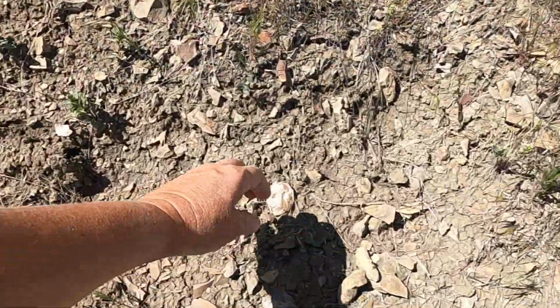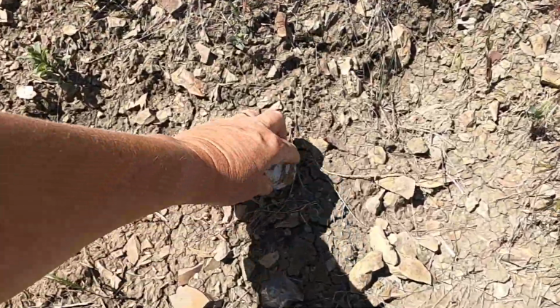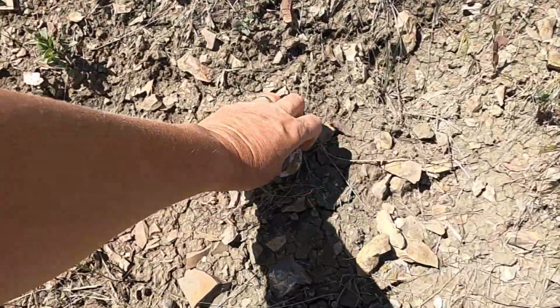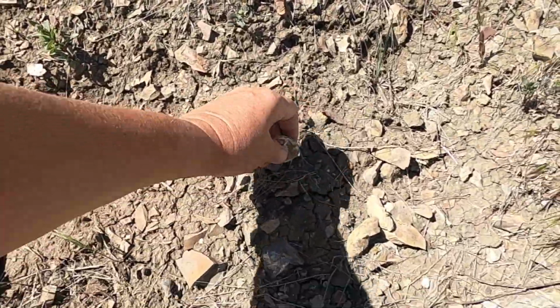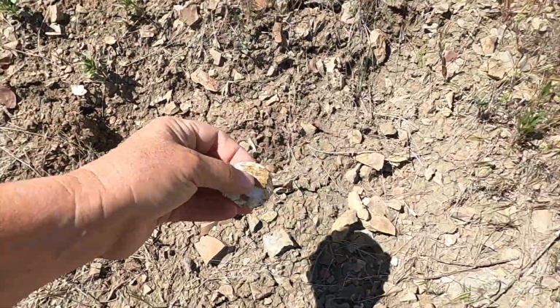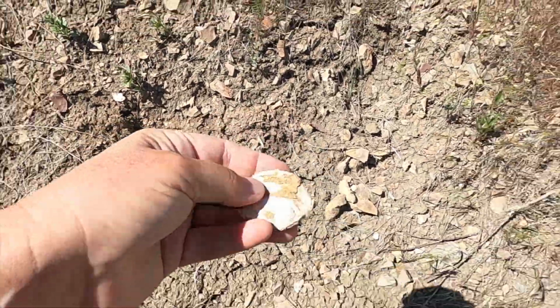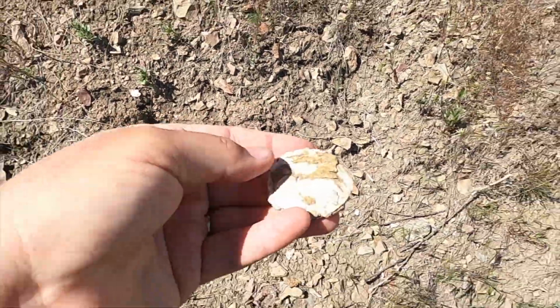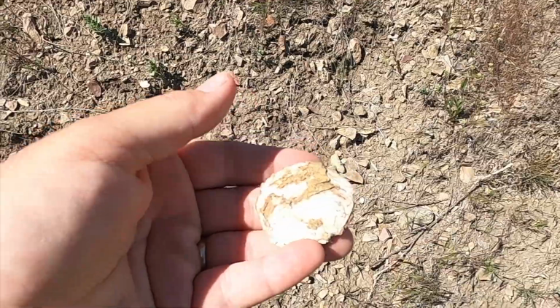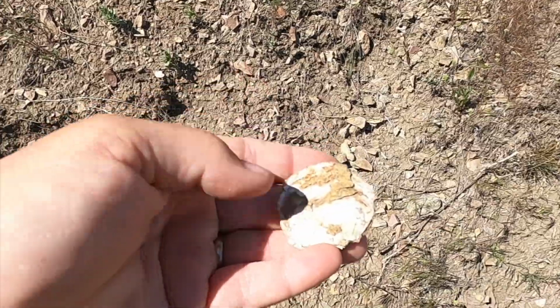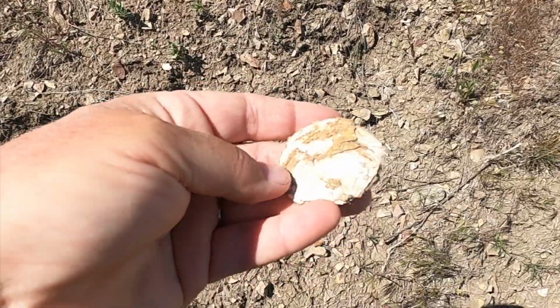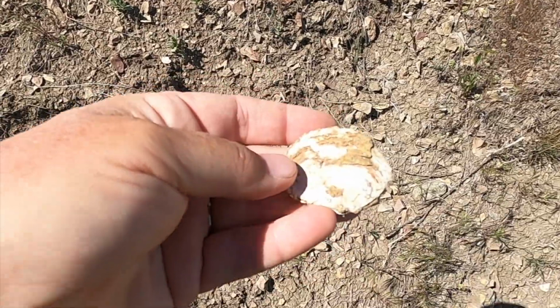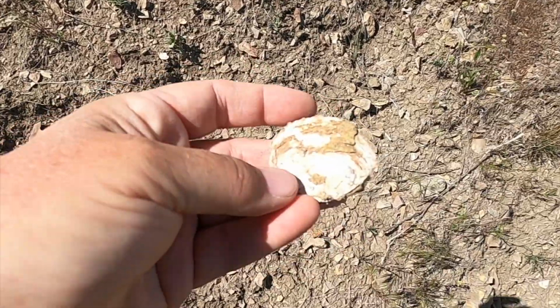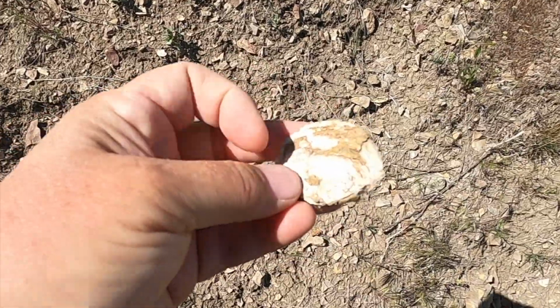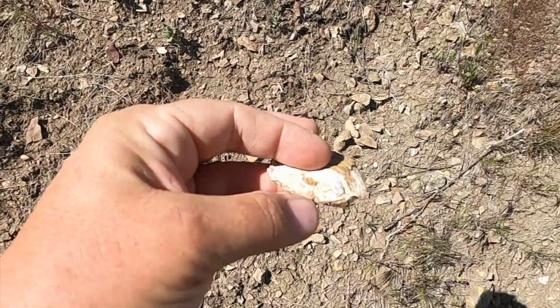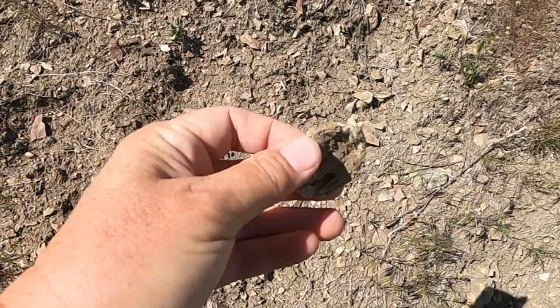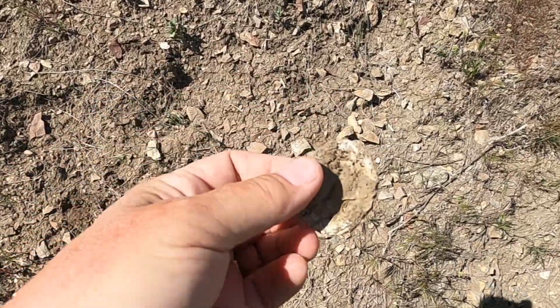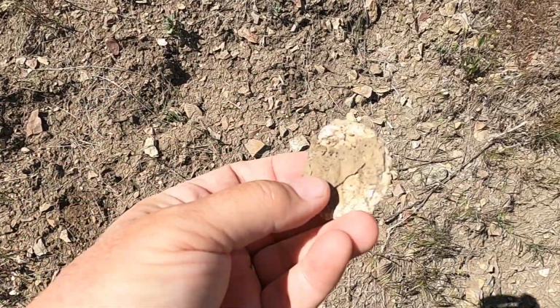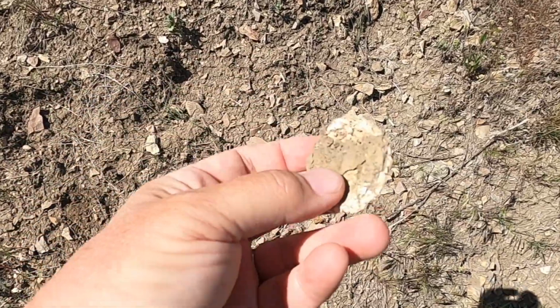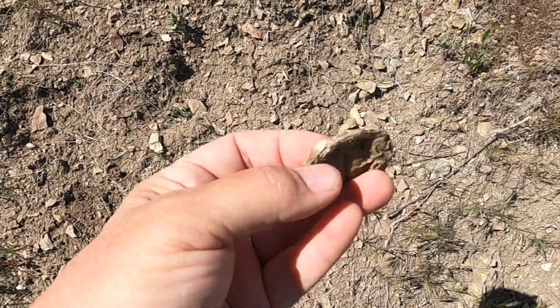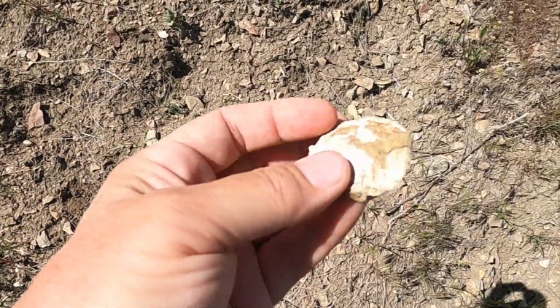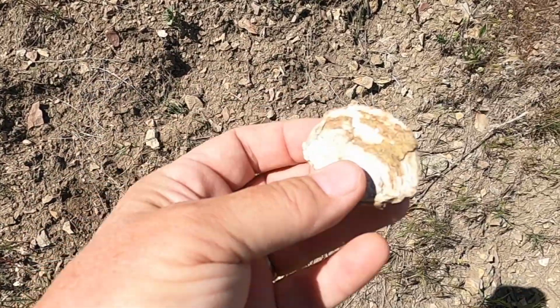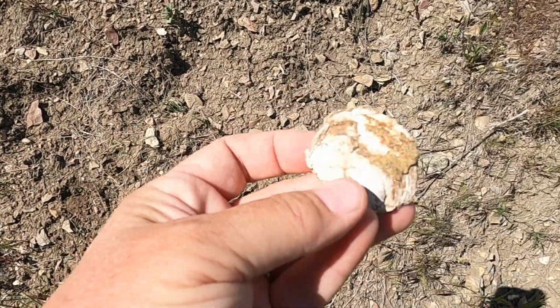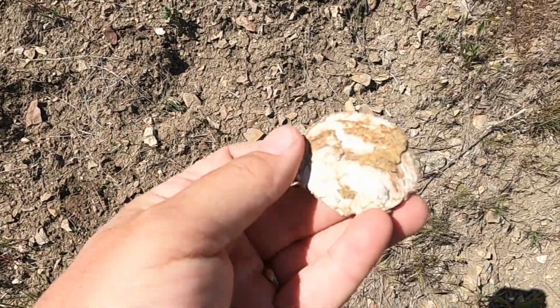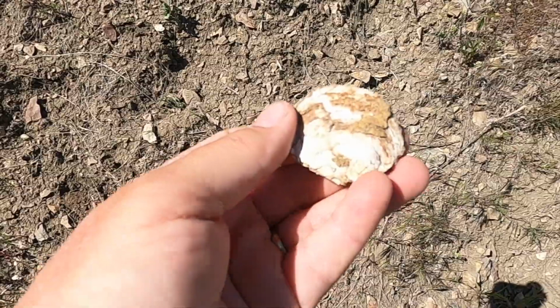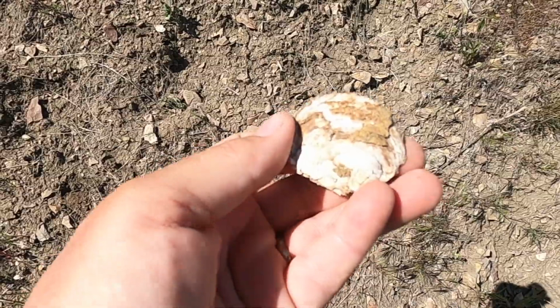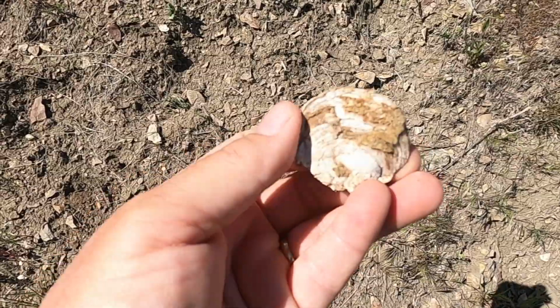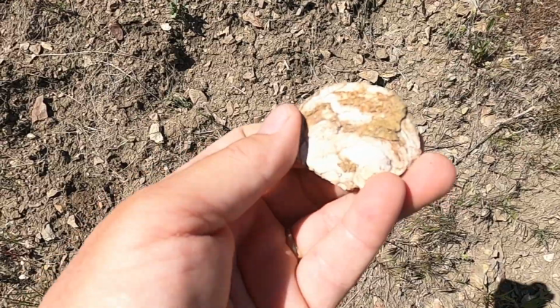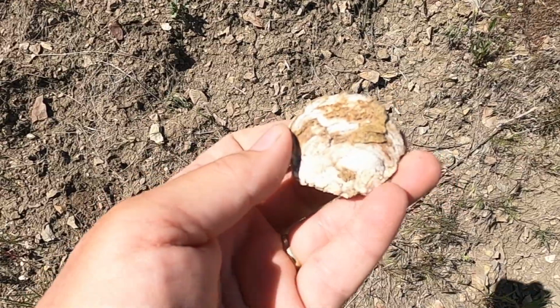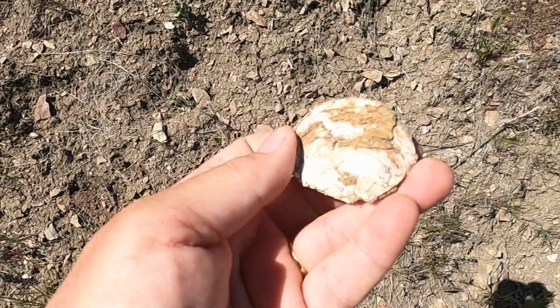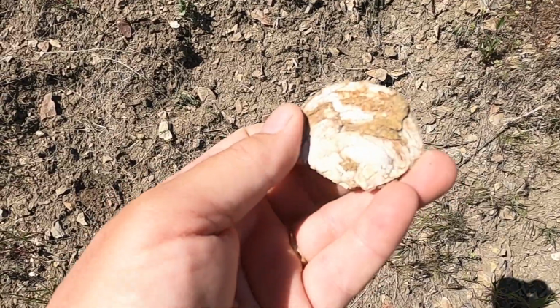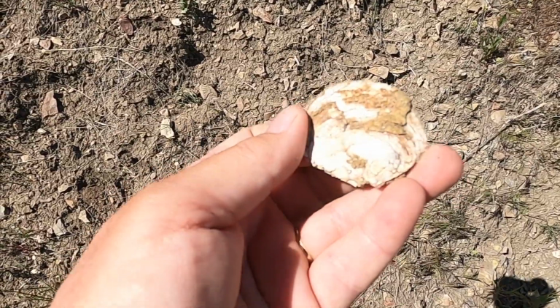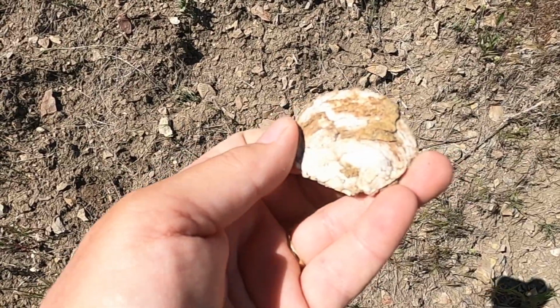This little baby is, I'm sure, where they called the place Muscle Butte. There's also the Musselshell River, and these things must have been all over the place.